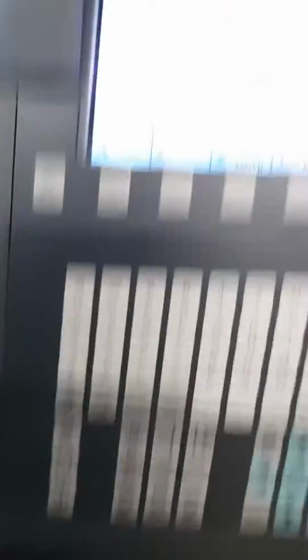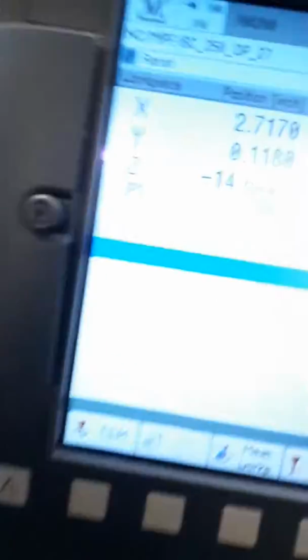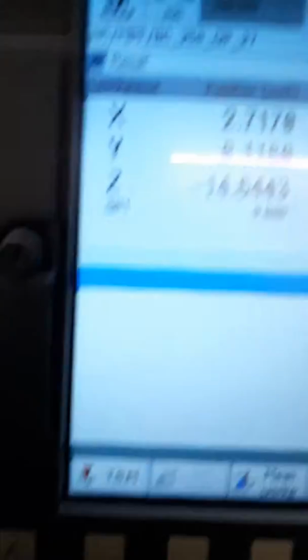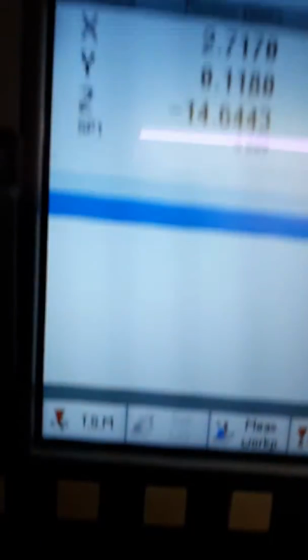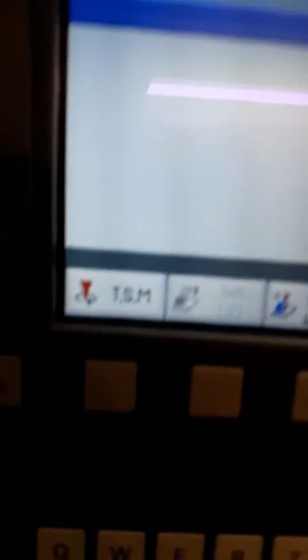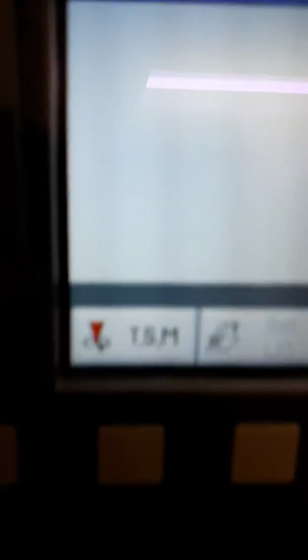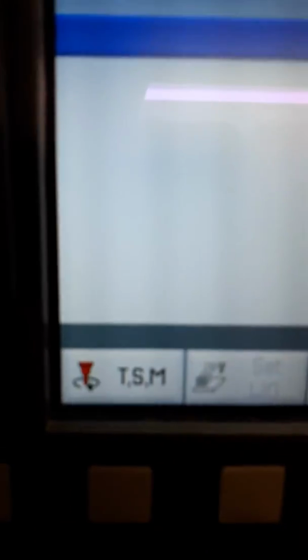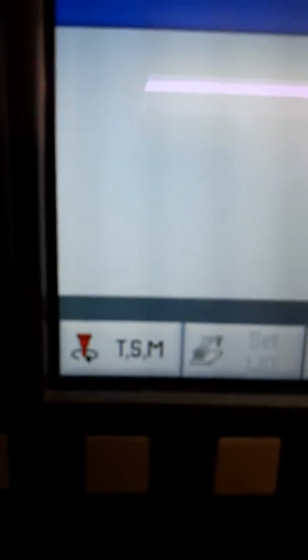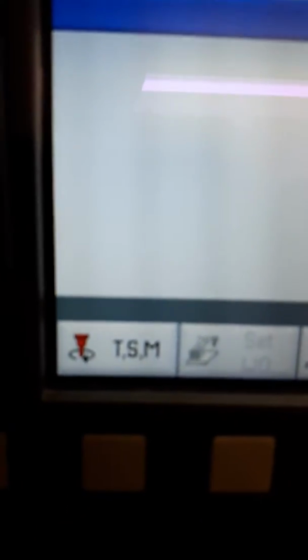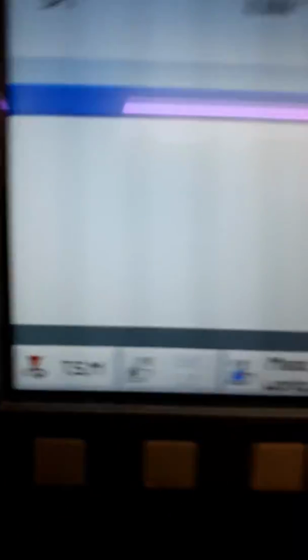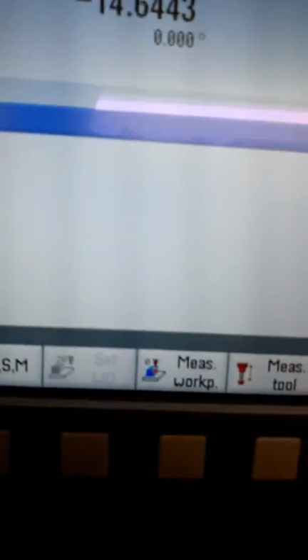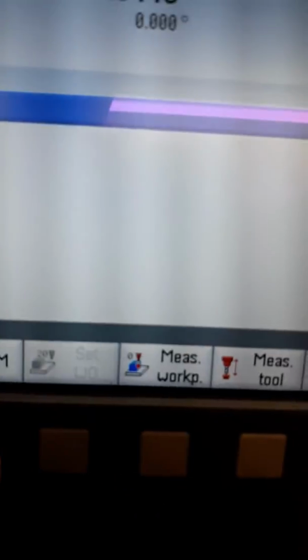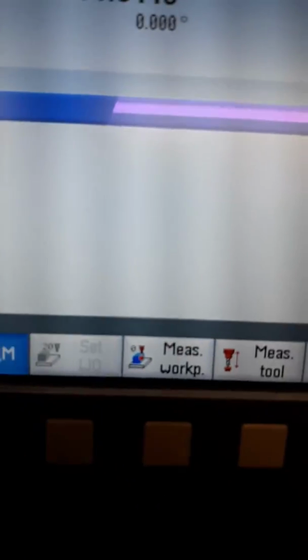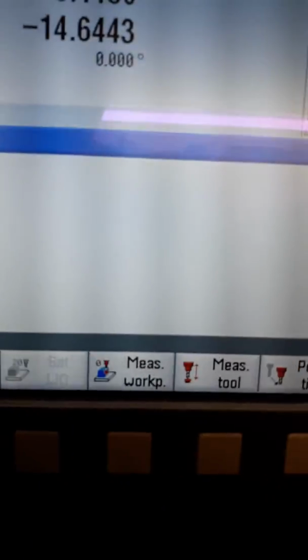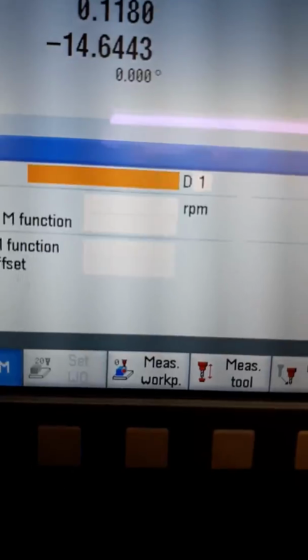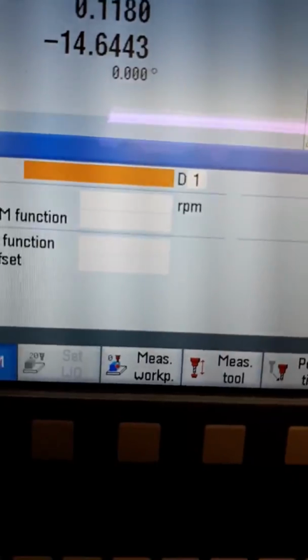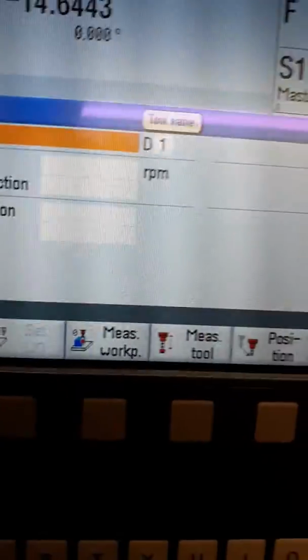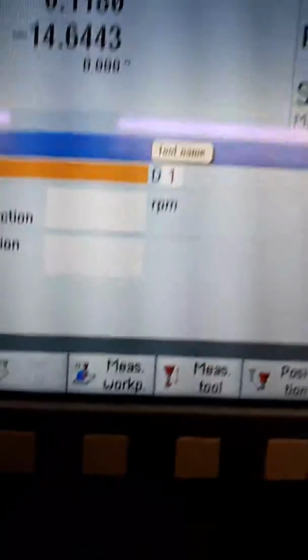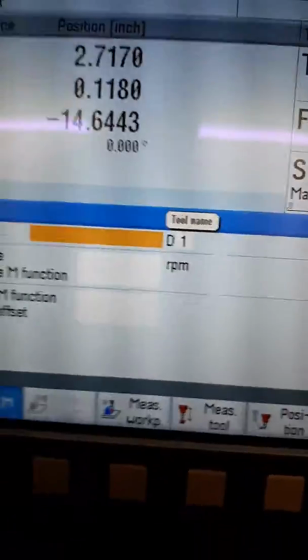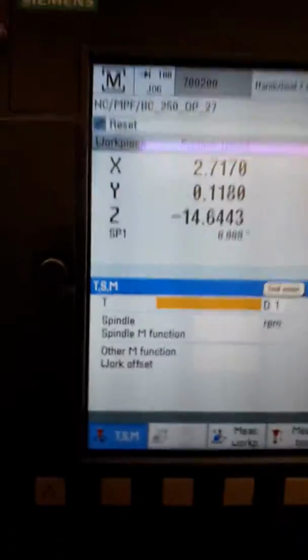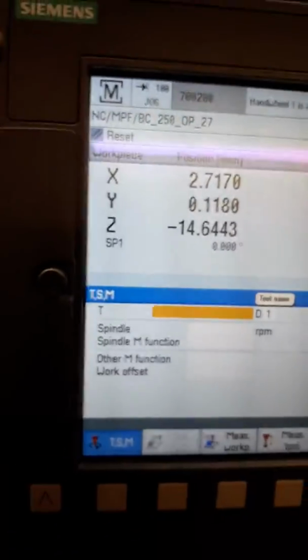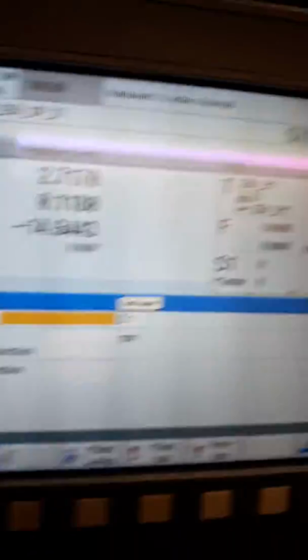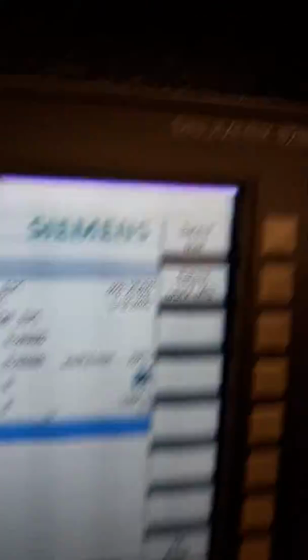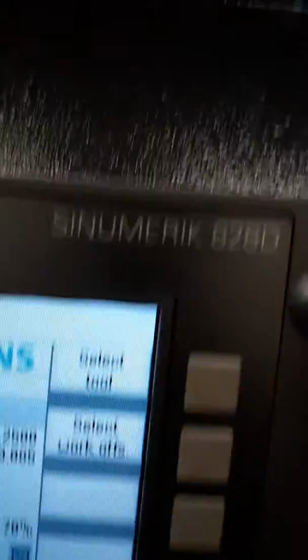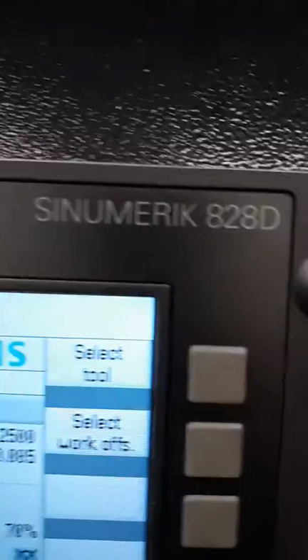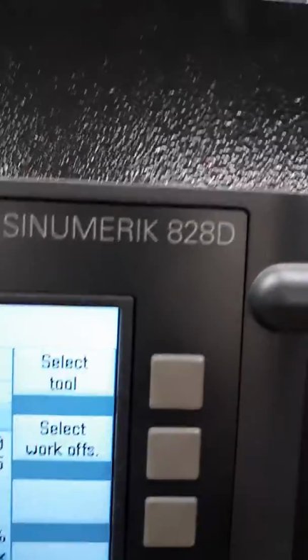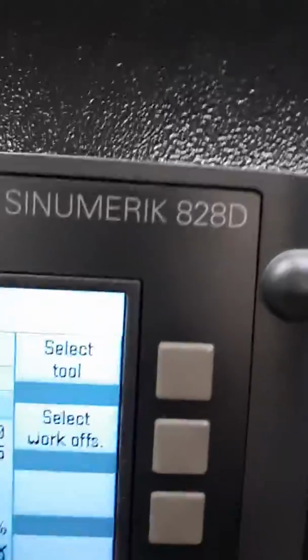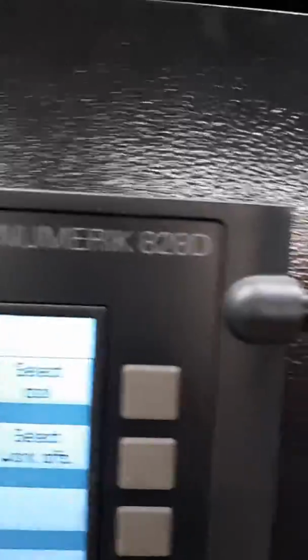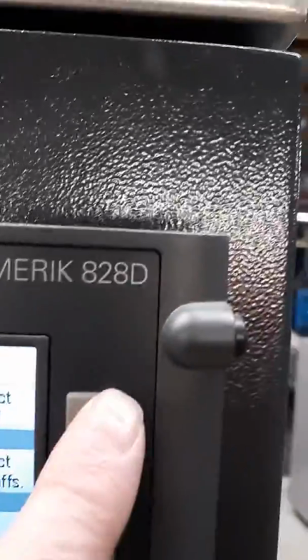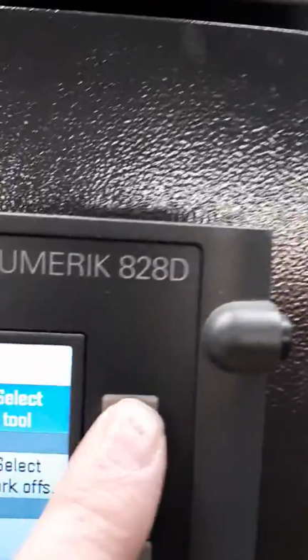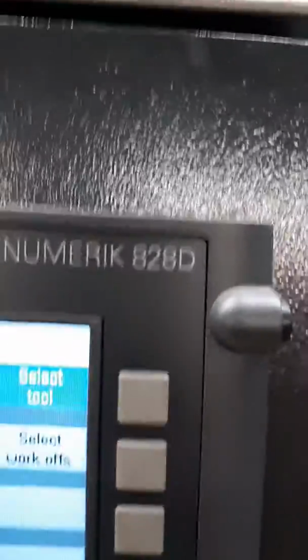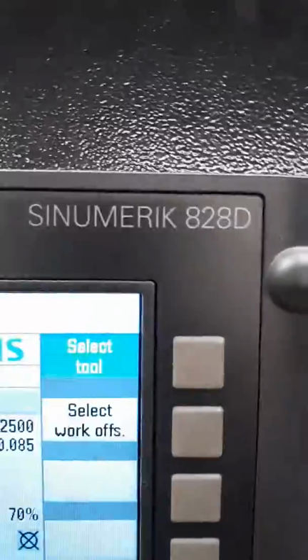Then you come up here and you'll see this TSM. Push TSM. This brings you to this screen here. Up in this top corner it says Select Tool.